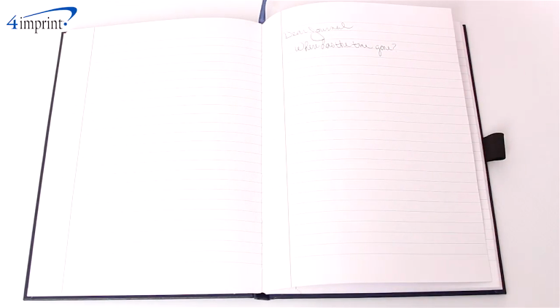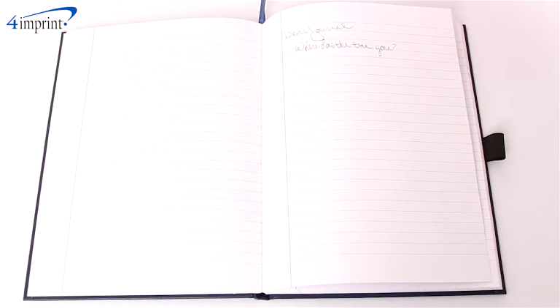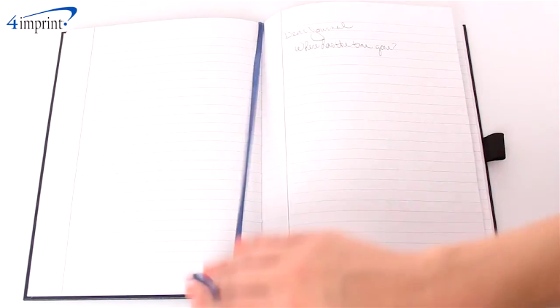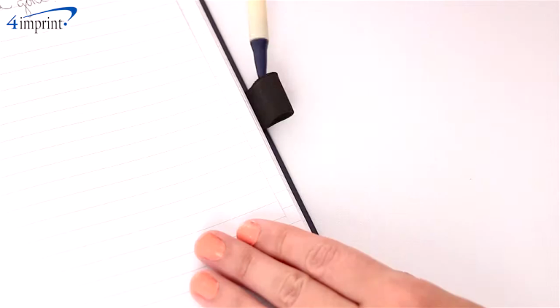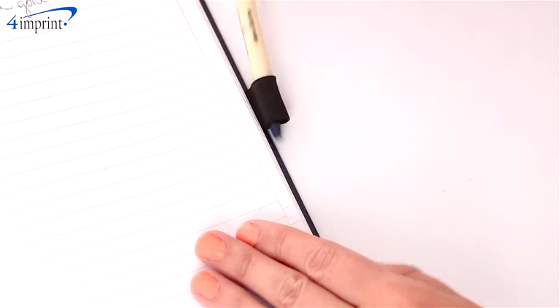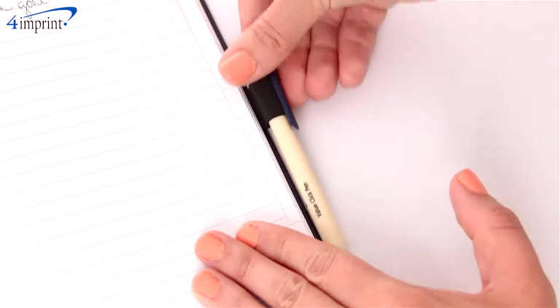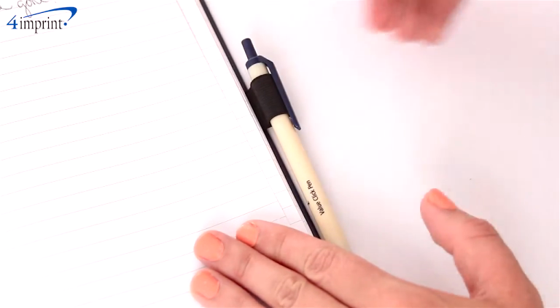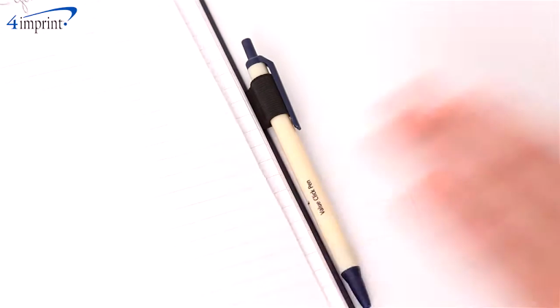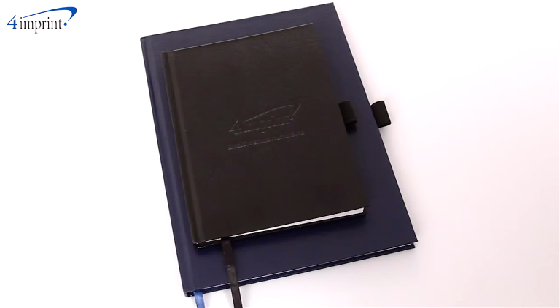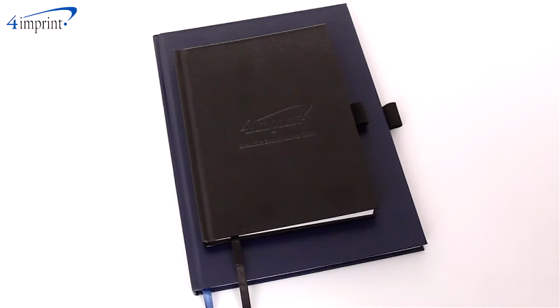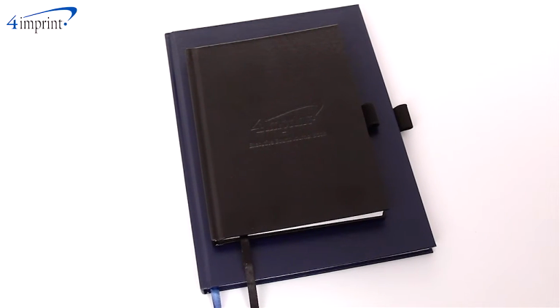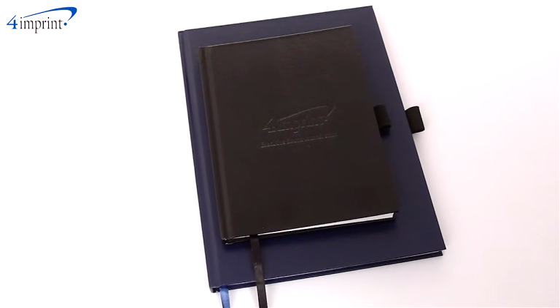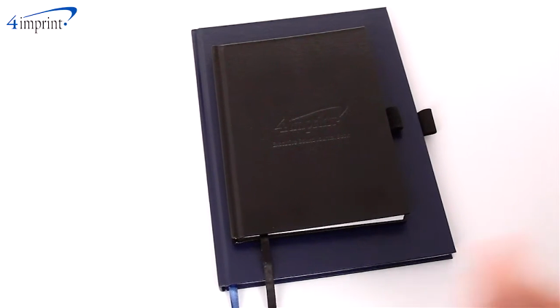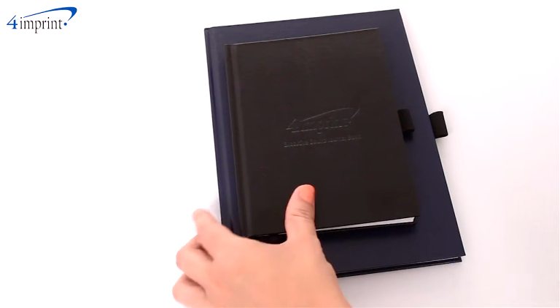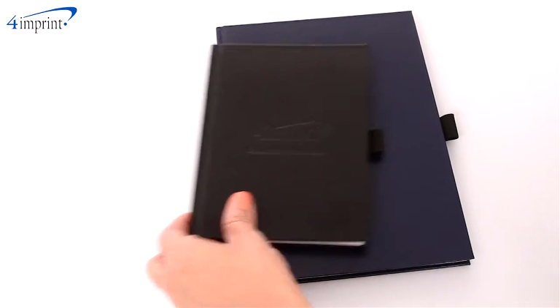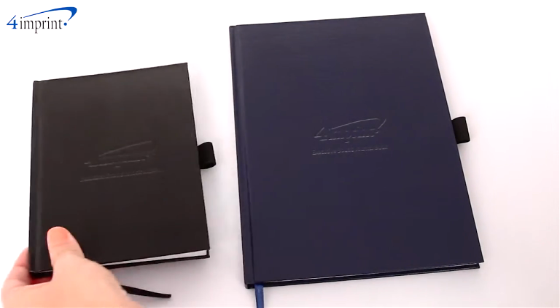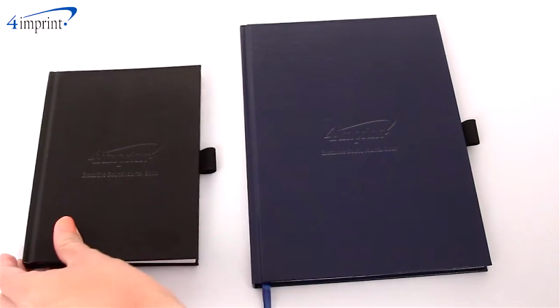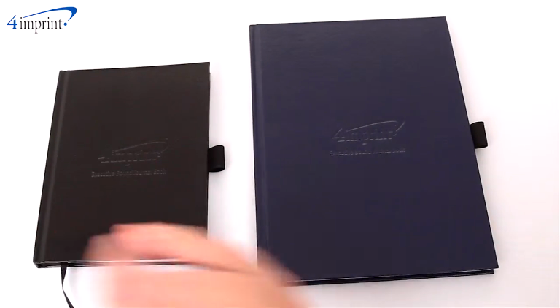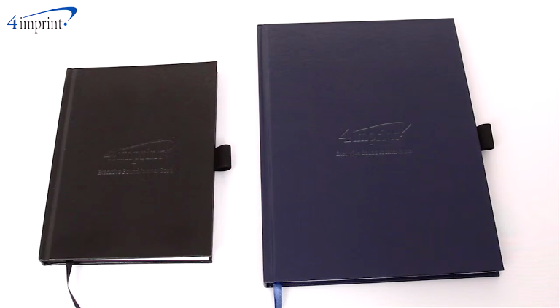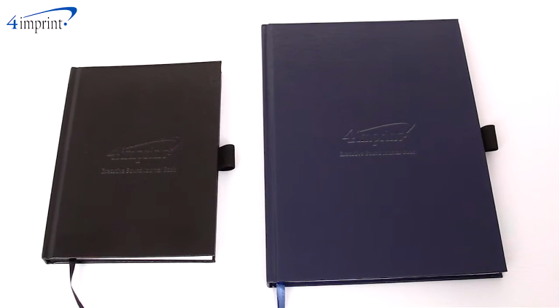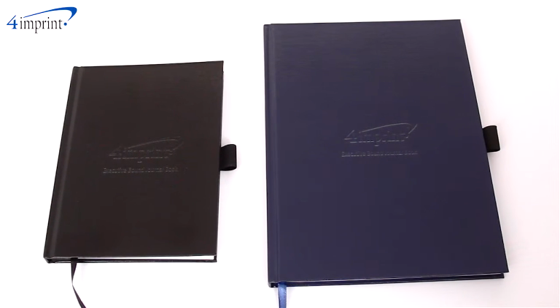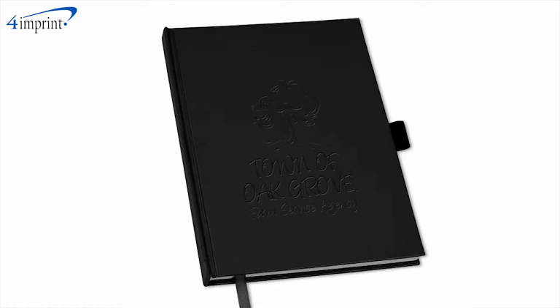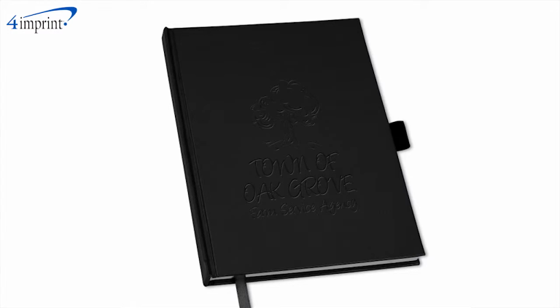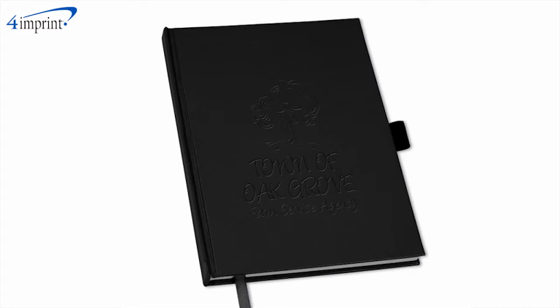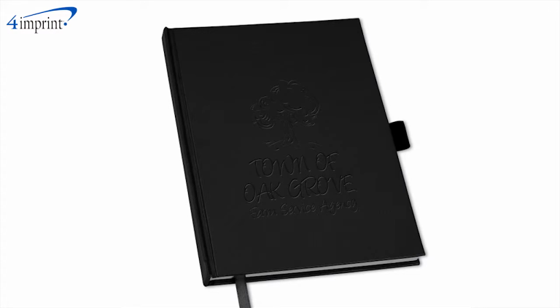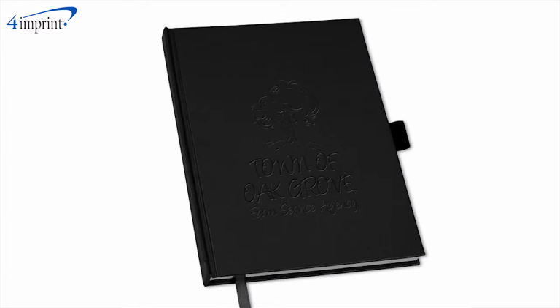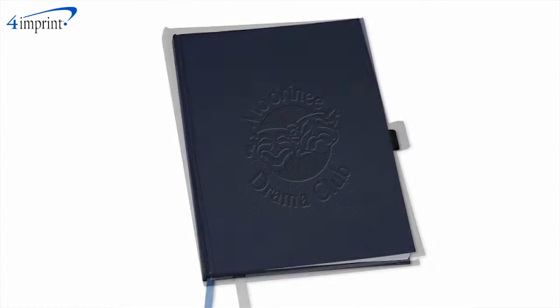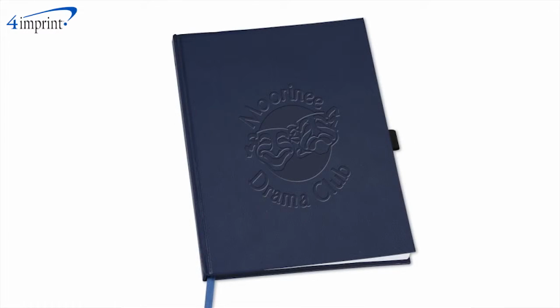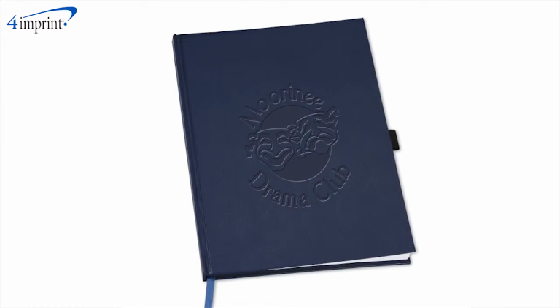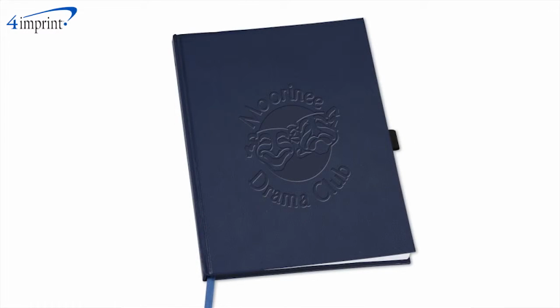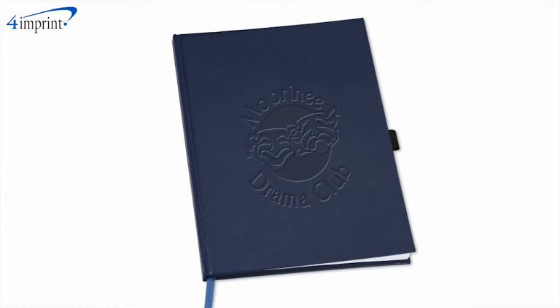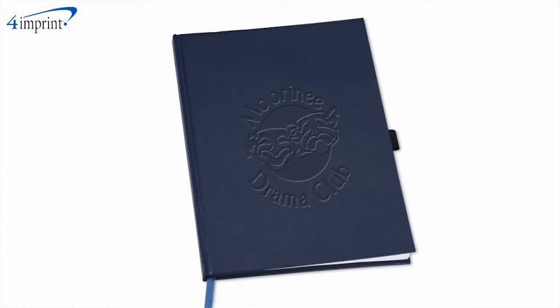There's also a ribbon bookmark and an elastic pen loop. There are two sizes to choose from: either nine and three quarters by seven inches, or seven by five inches. The ultra-high cover comes in your choice of colors, and your price includes your debossed imprint on the front cover.